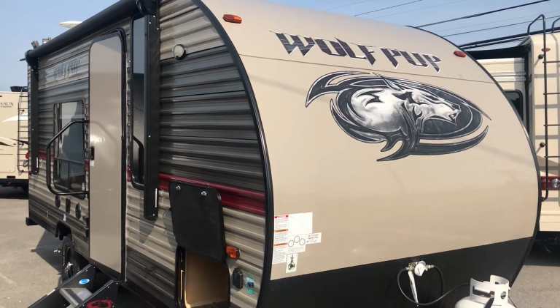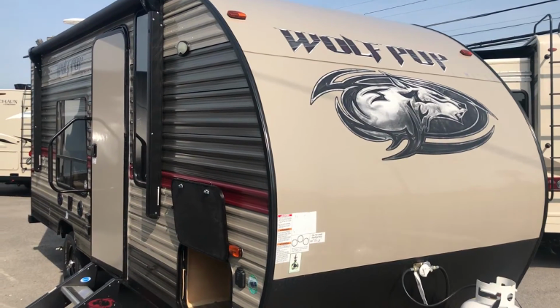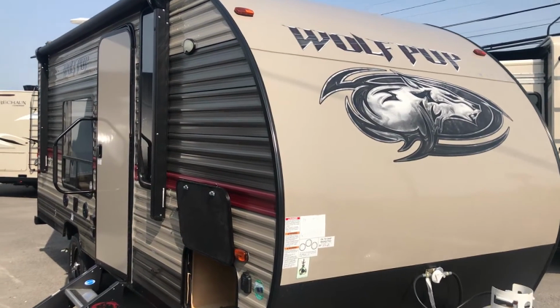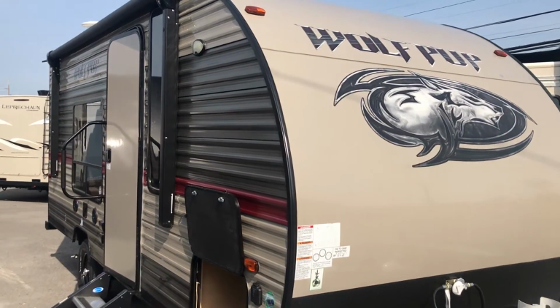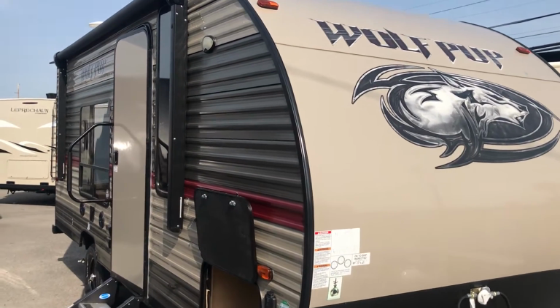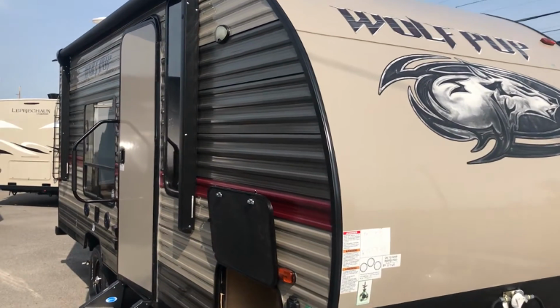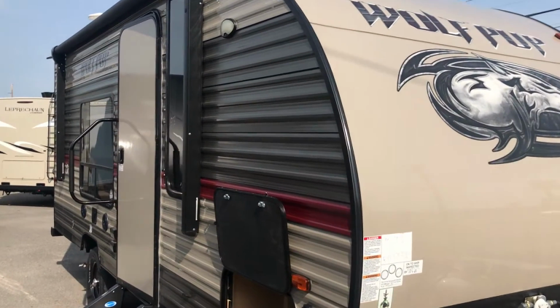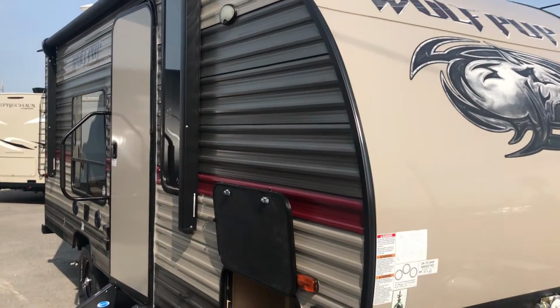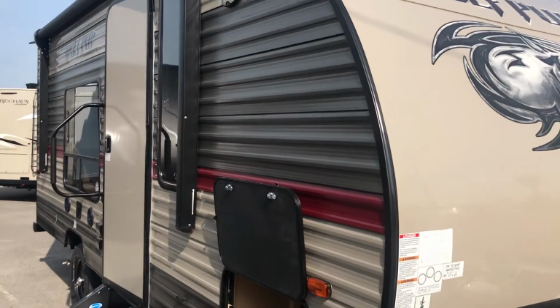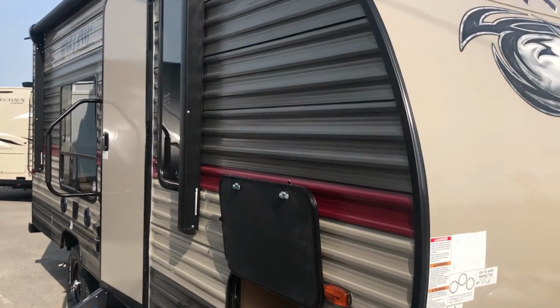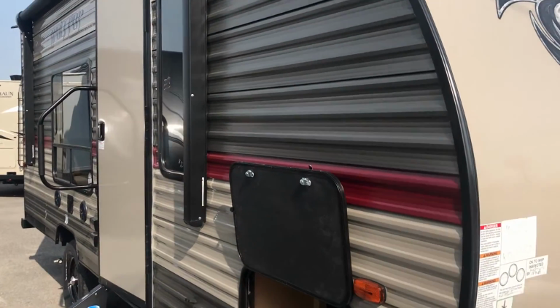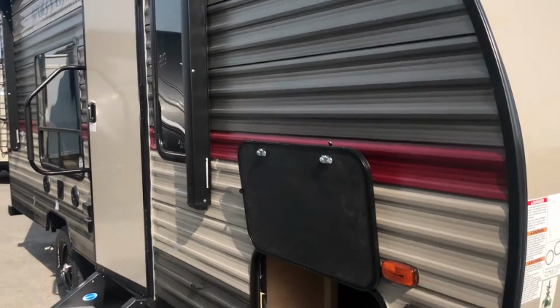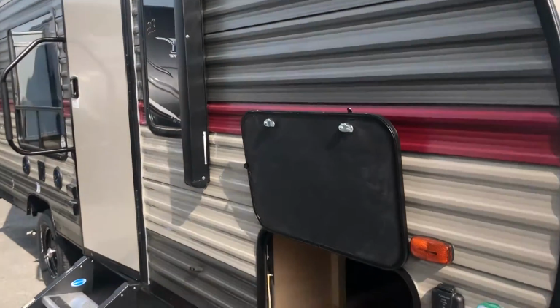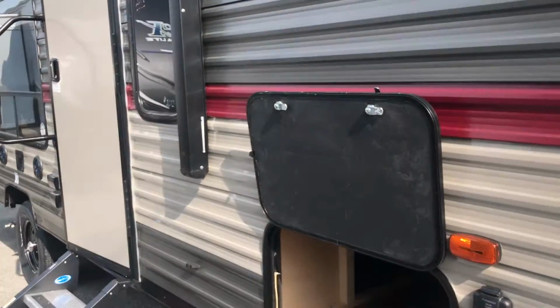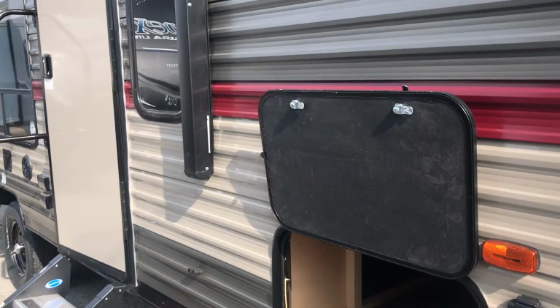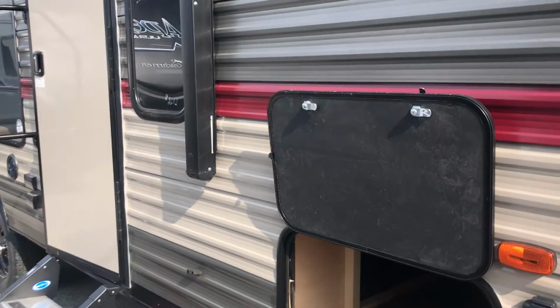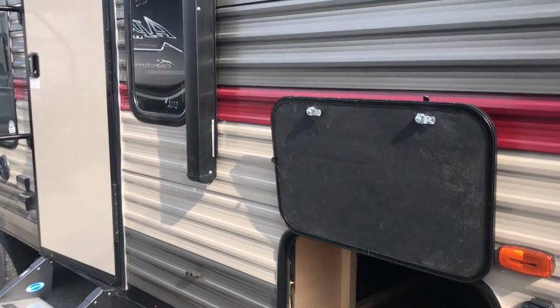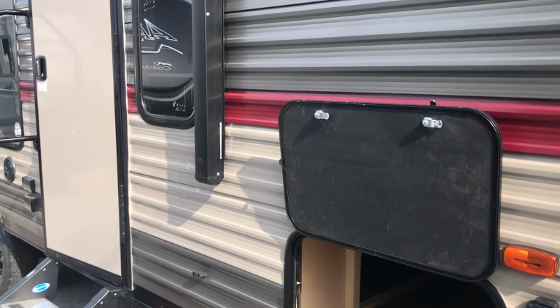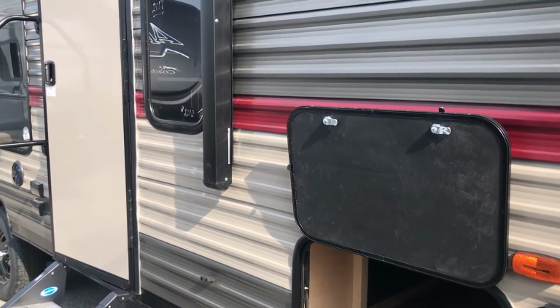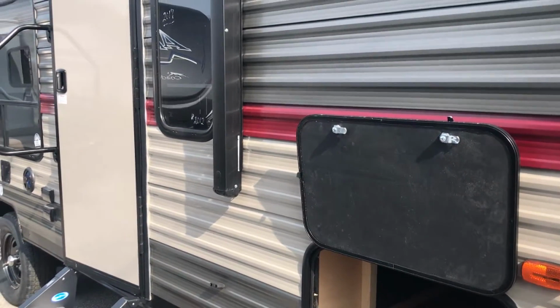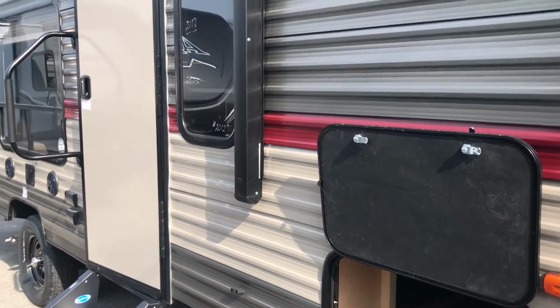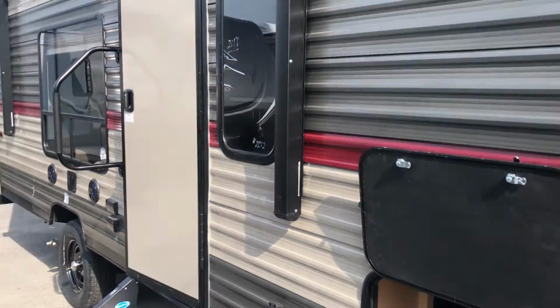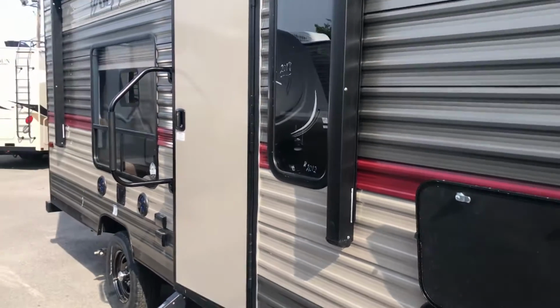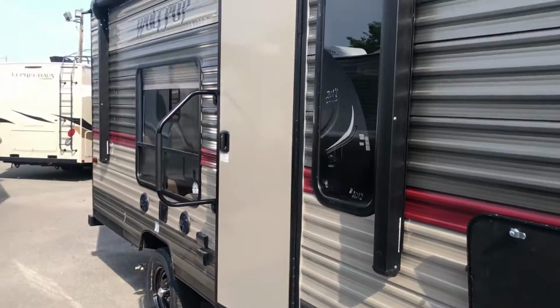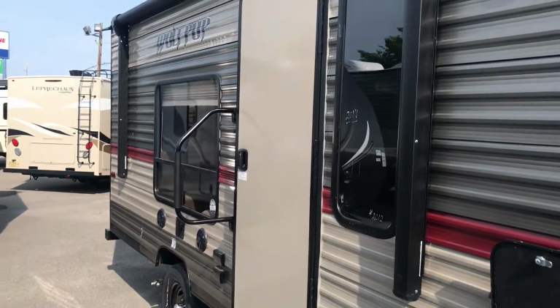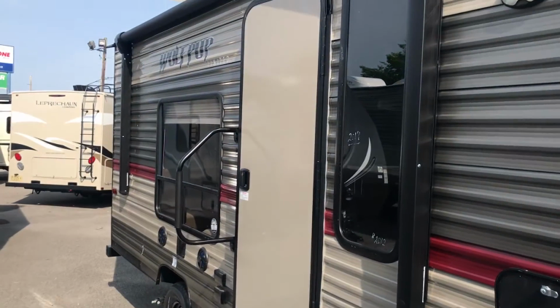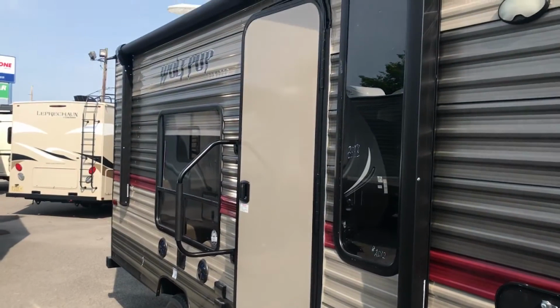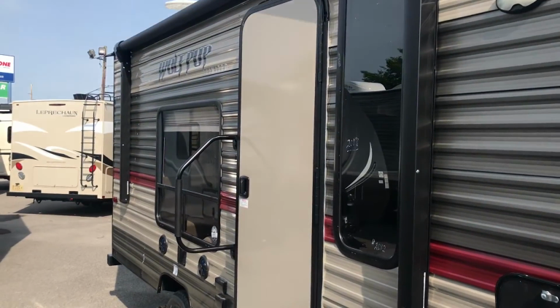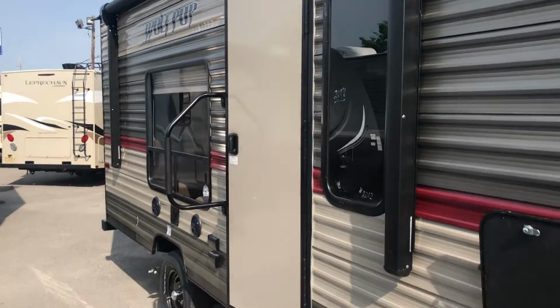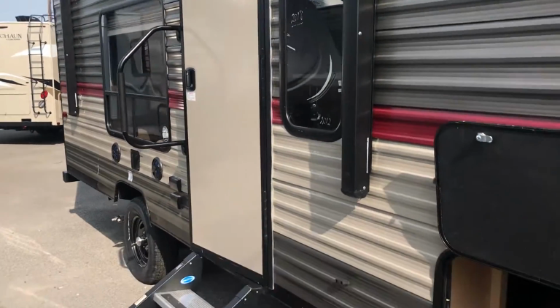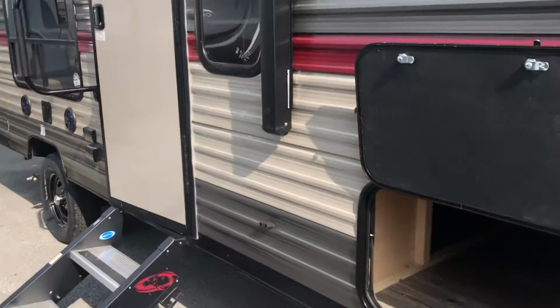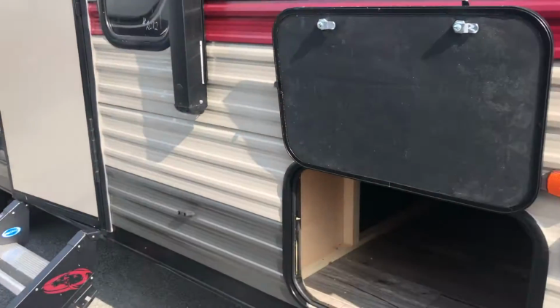This is Chris Keller, Tri-State RV in Anna, Illinois. Today we're looking at the Wolf Pup Limited 16FQ.